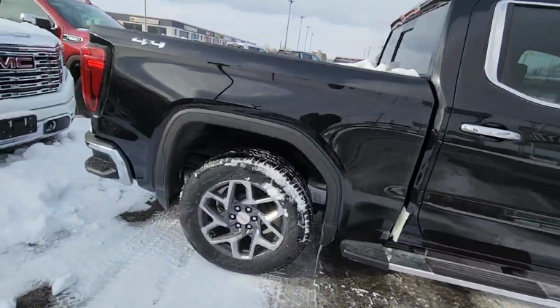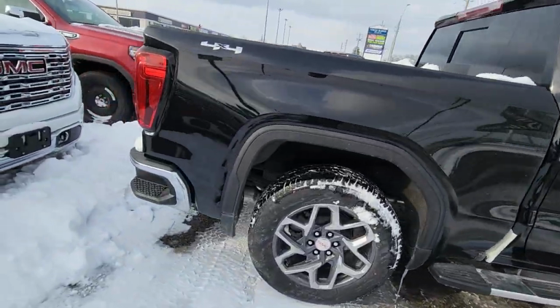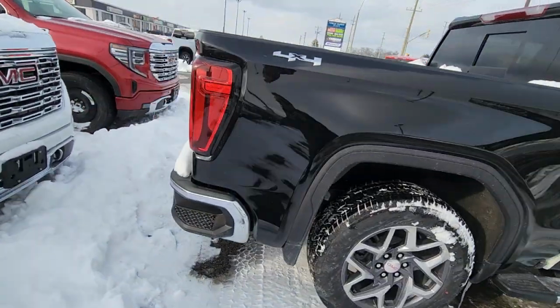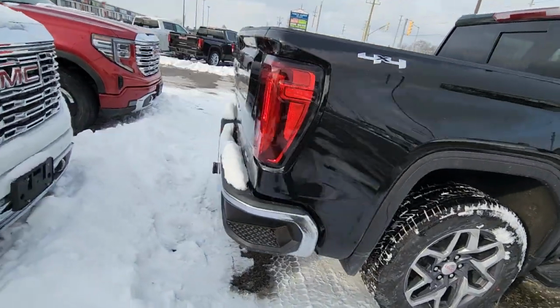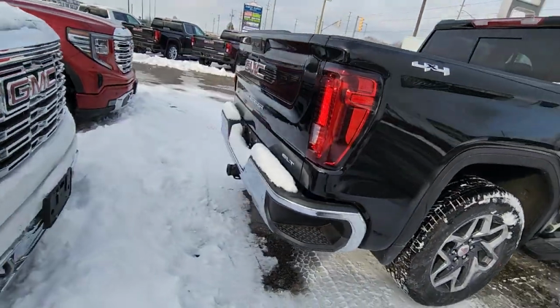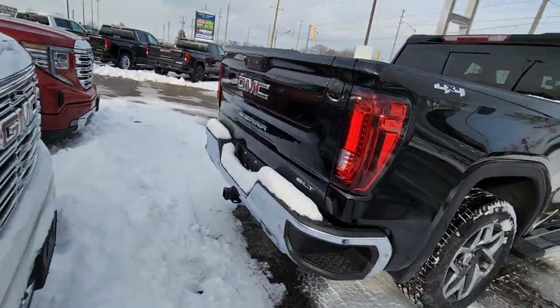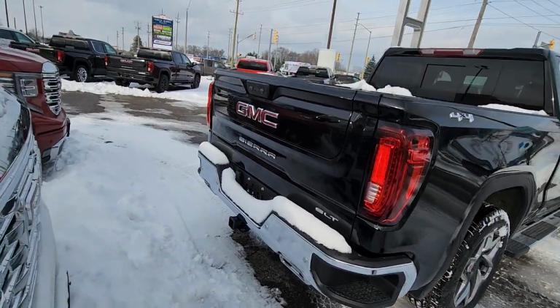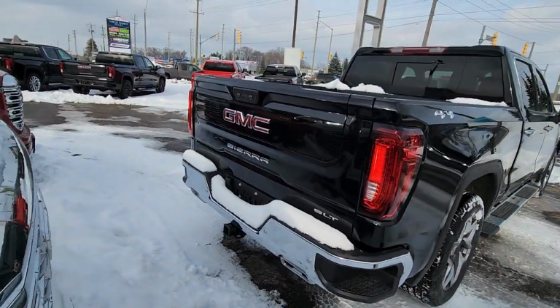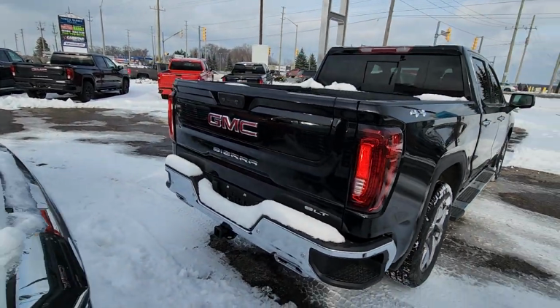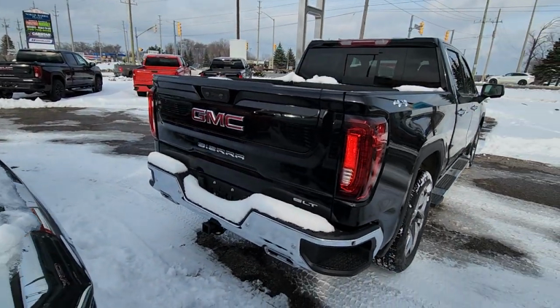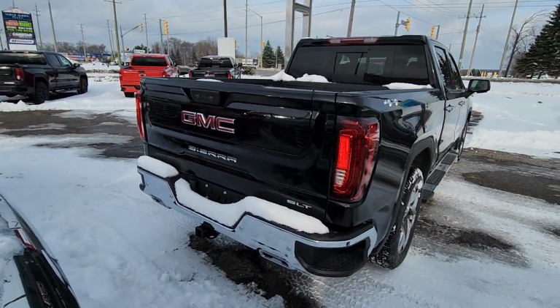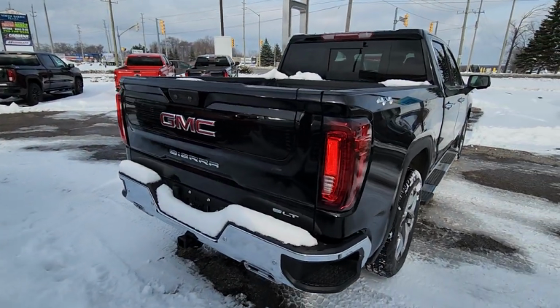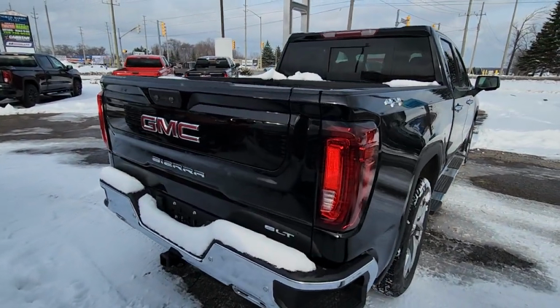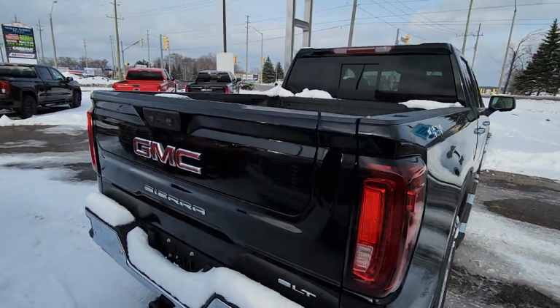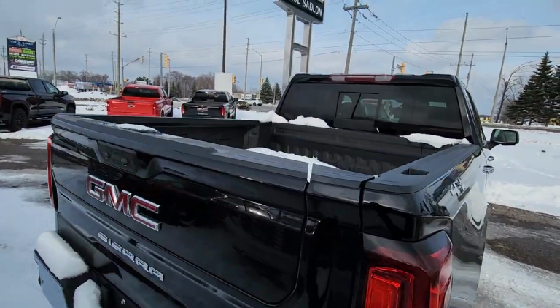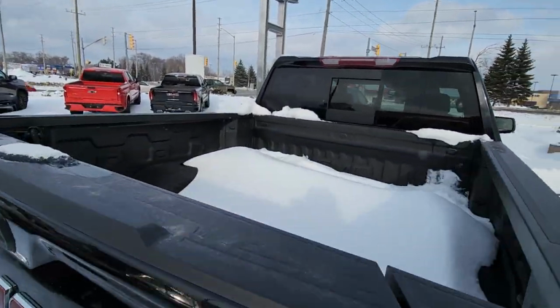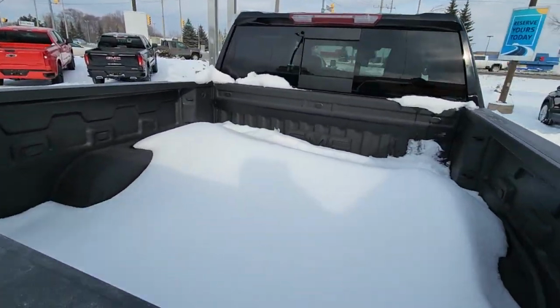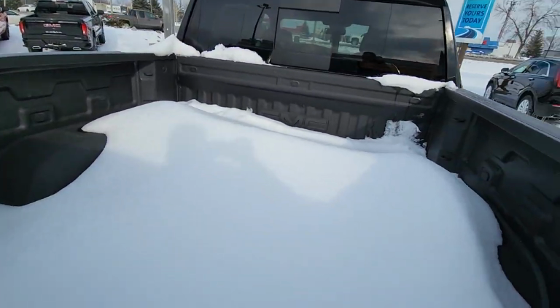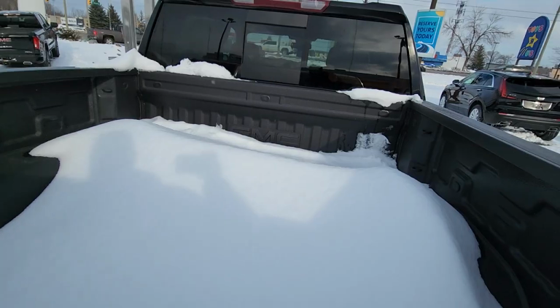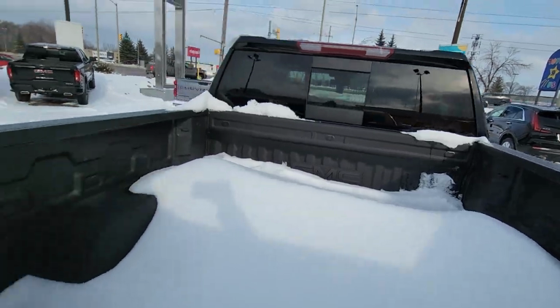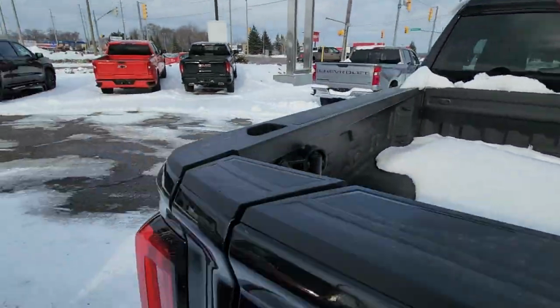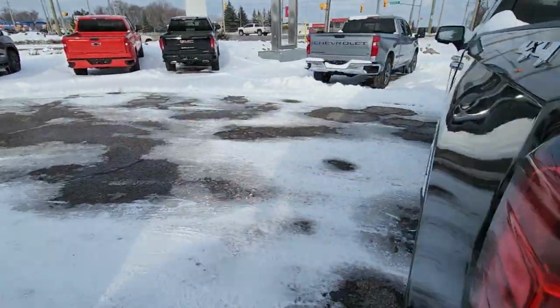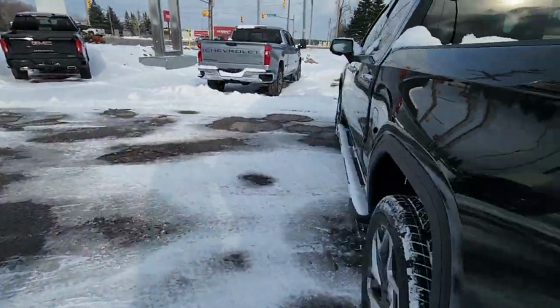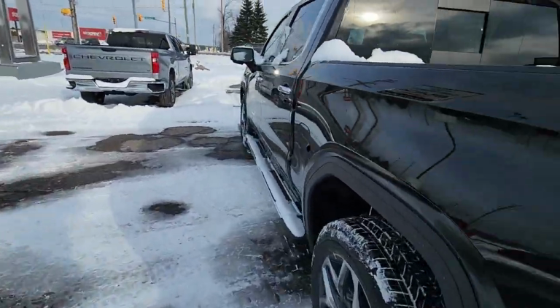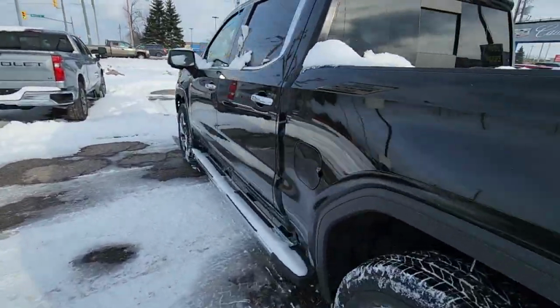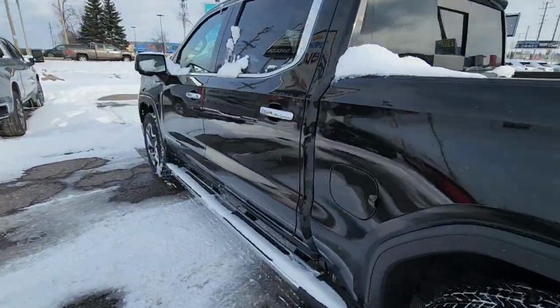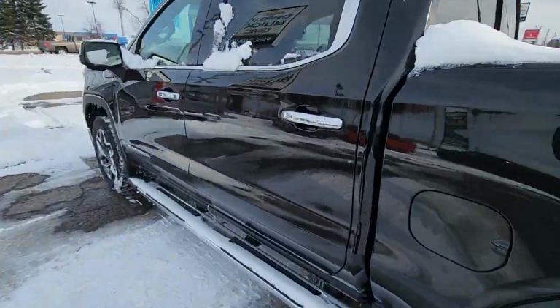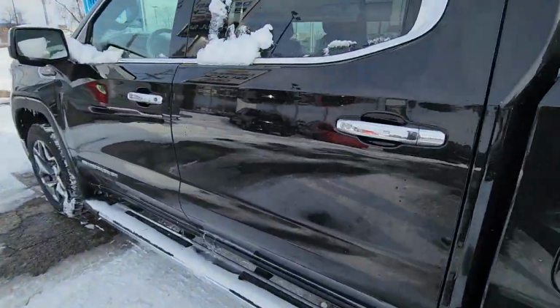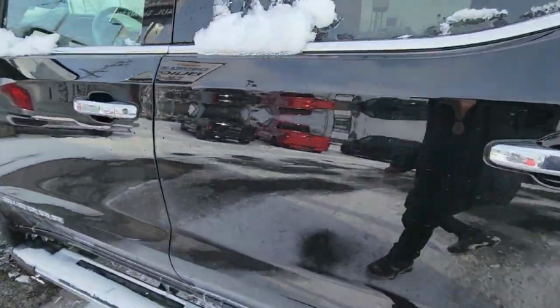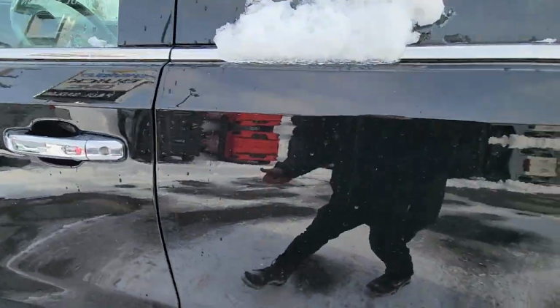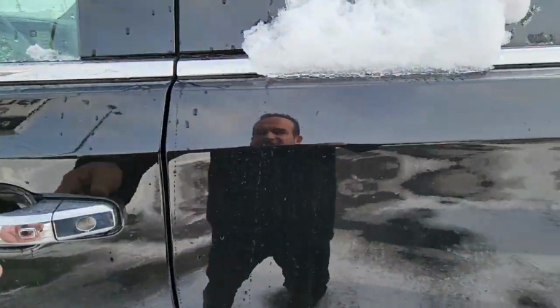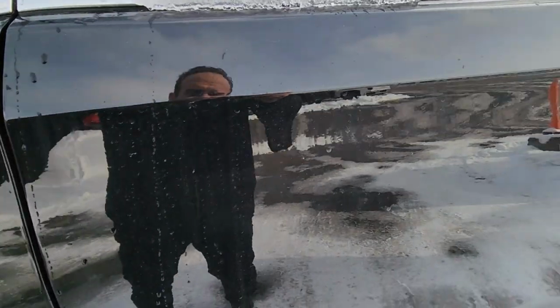Still has the chrome running boards on it. I'll show you from the back. So SLT — the chrome bumper, your six way power tailgate. It does have the spray-in liner. You get a free box load of snow with this one. Passive entry.